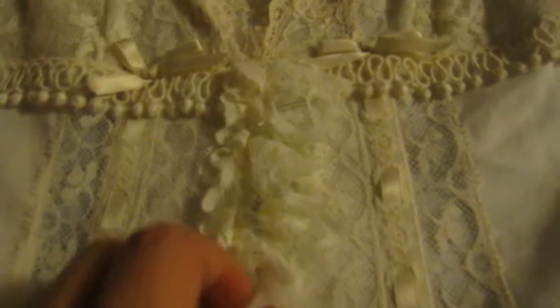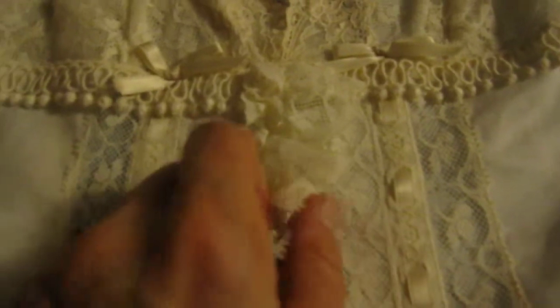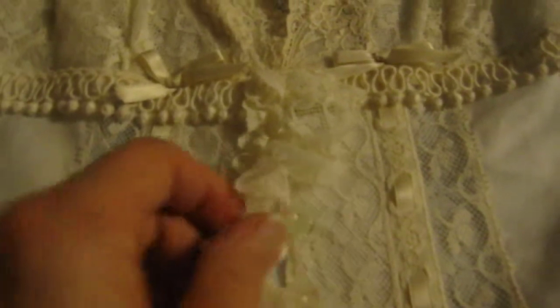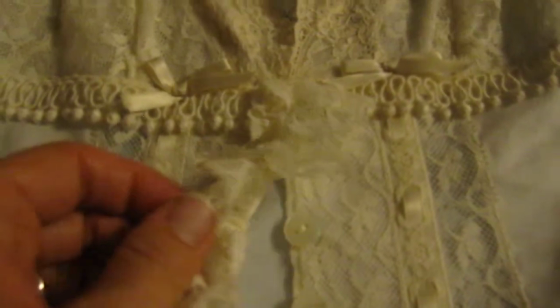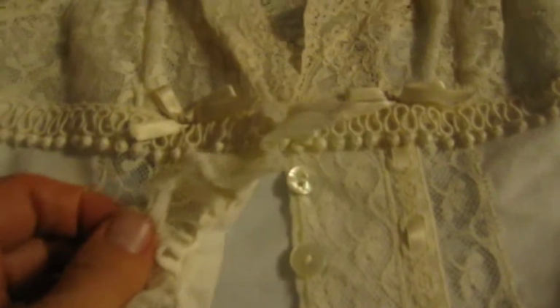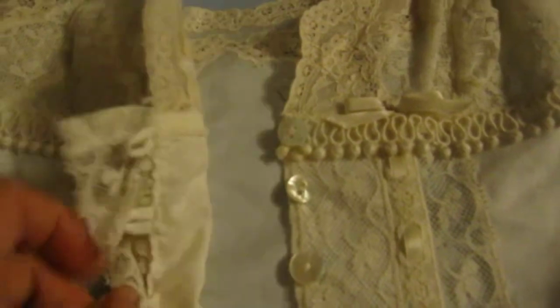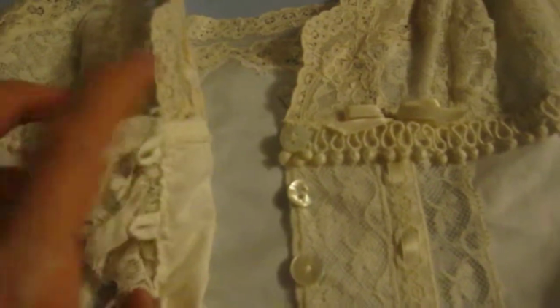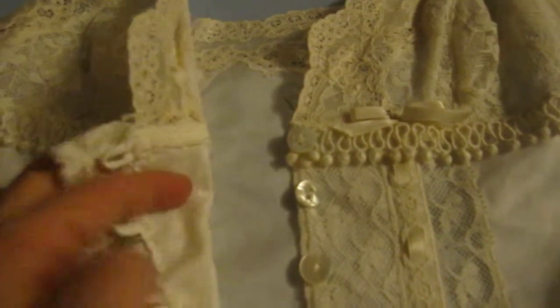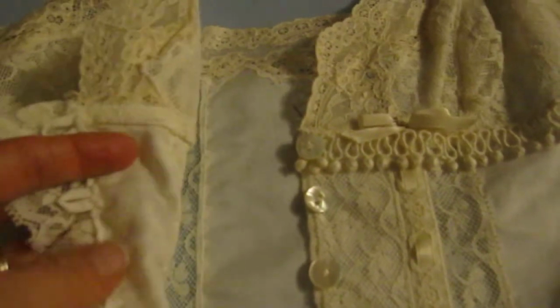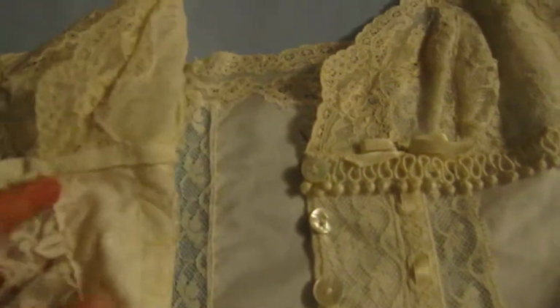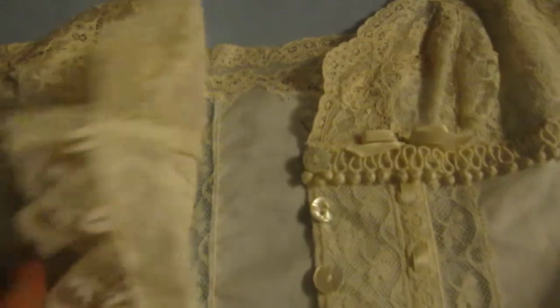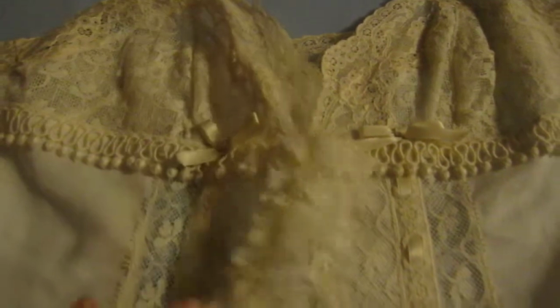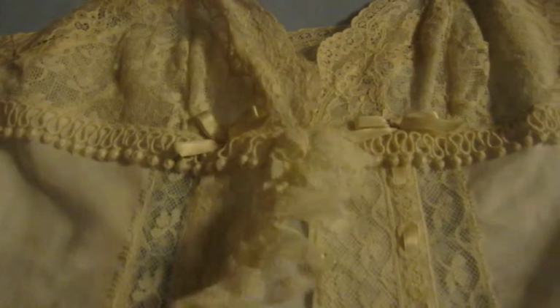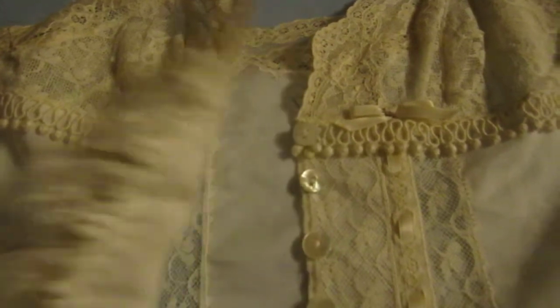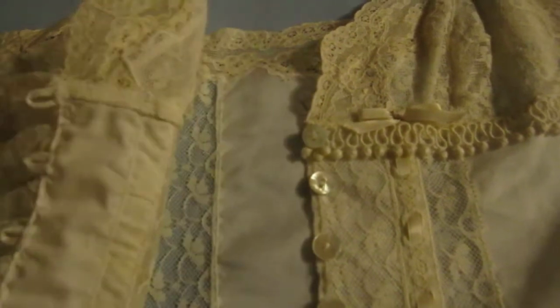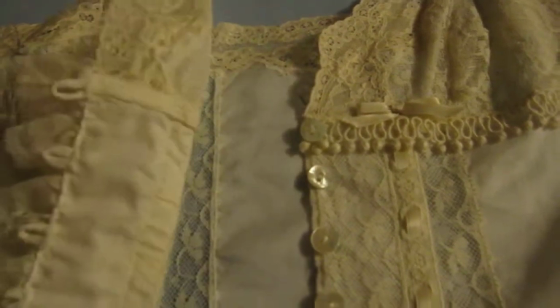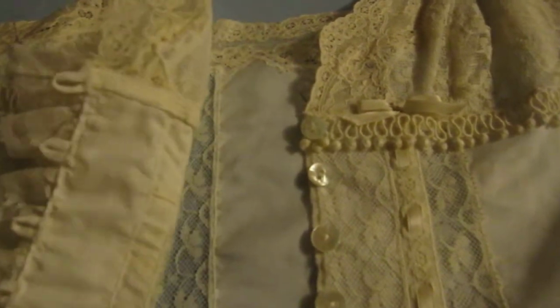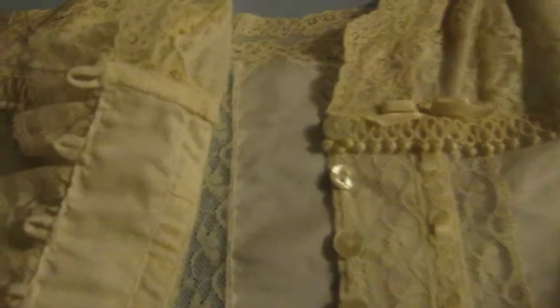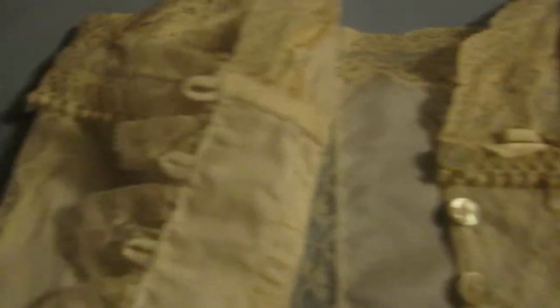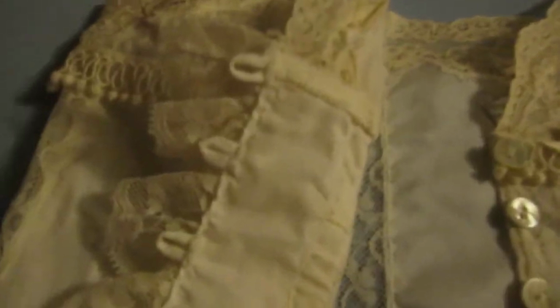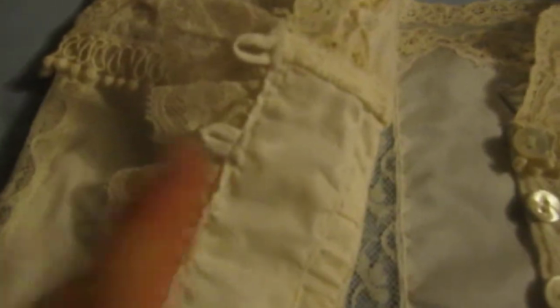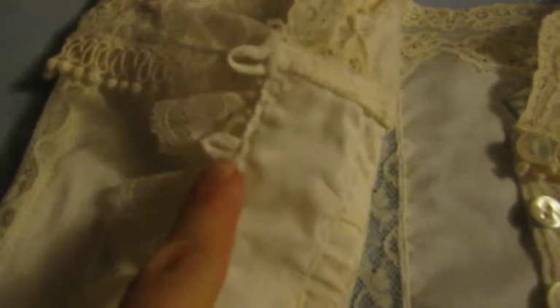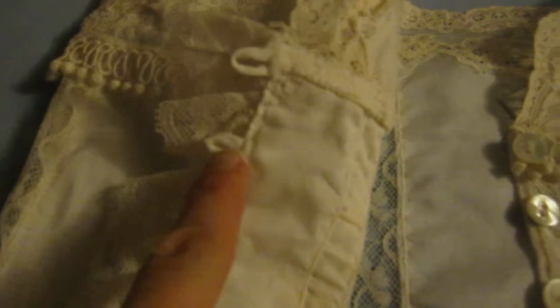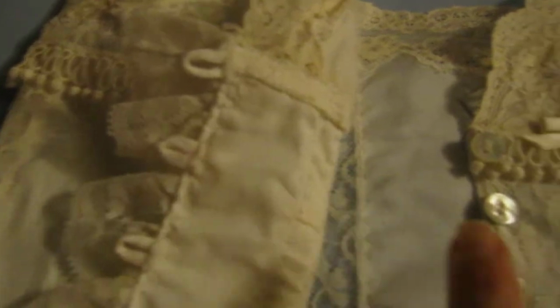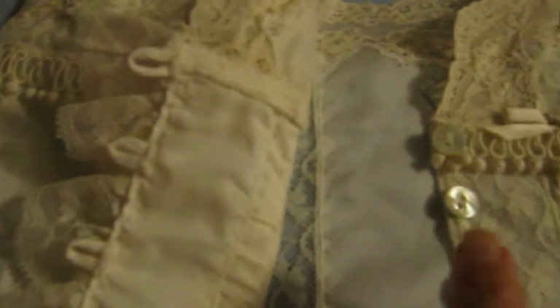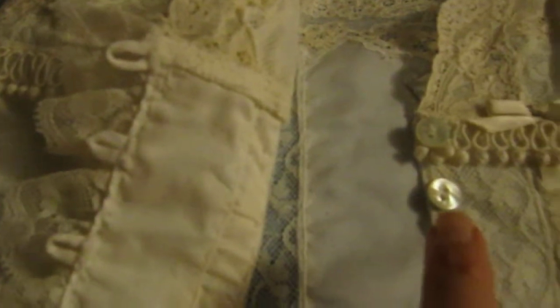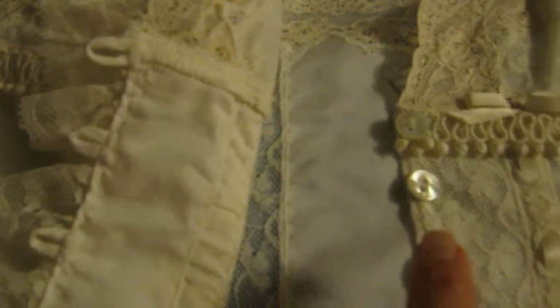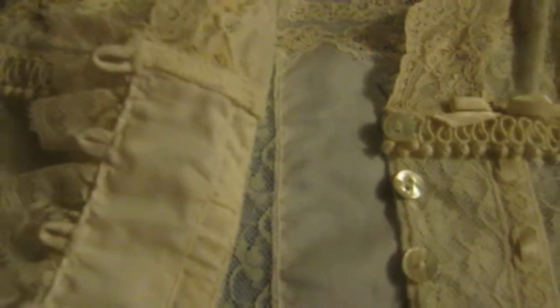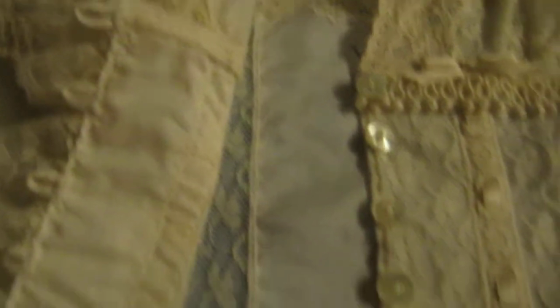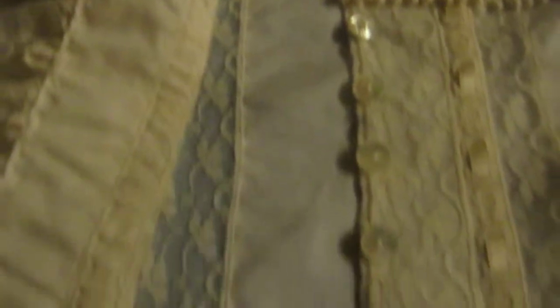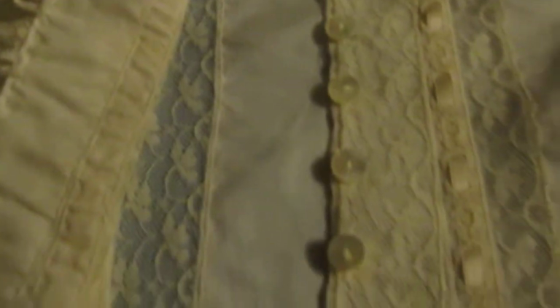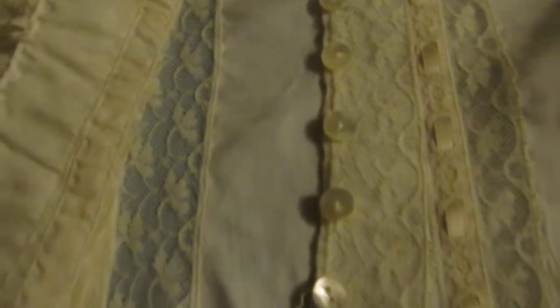The lace is just beautiful. As I mentioned, this piece is 100% cotton. I'm going to show you how it opens — these loops go over the buttons to make a nice fit.